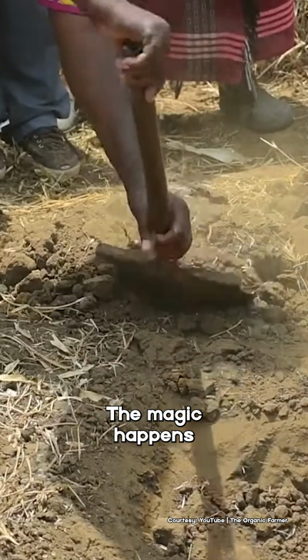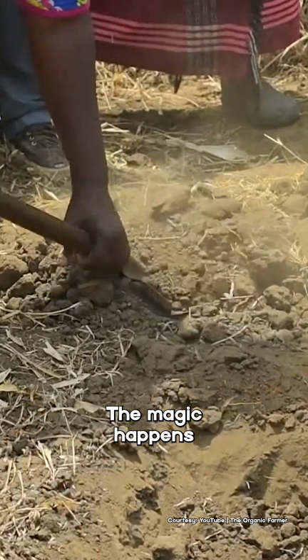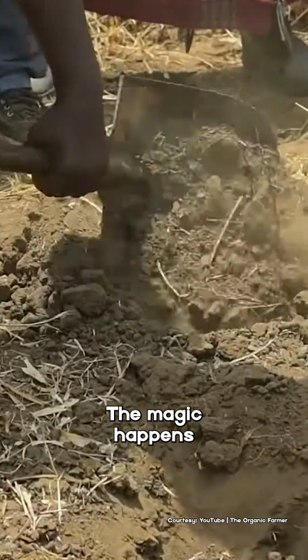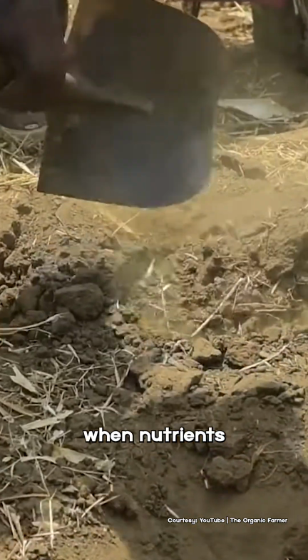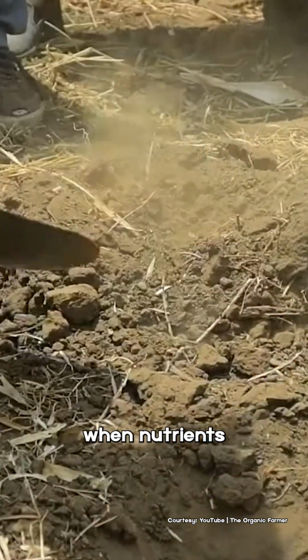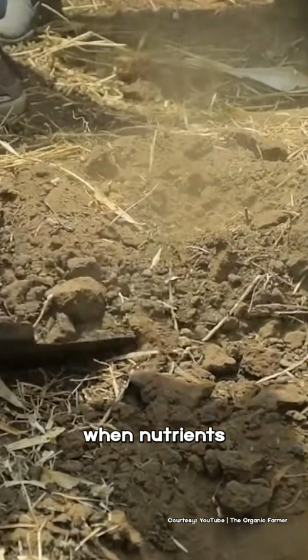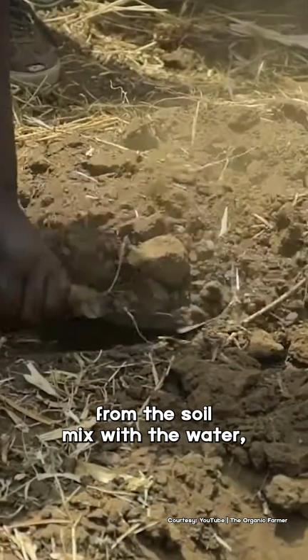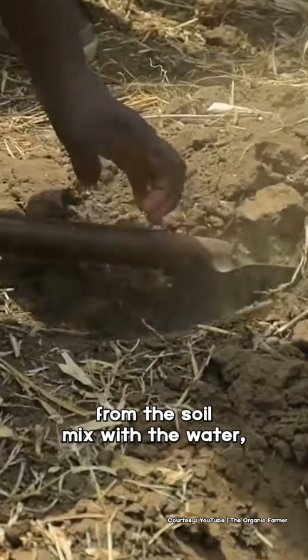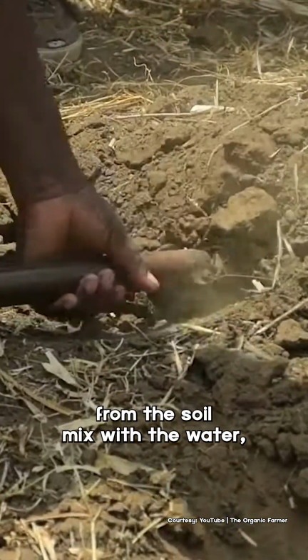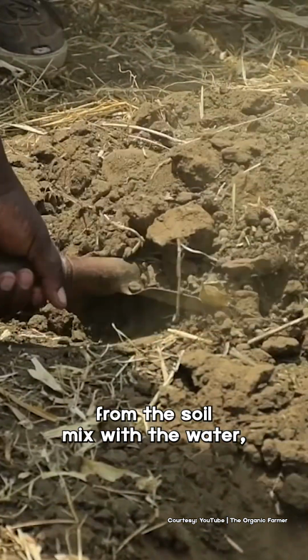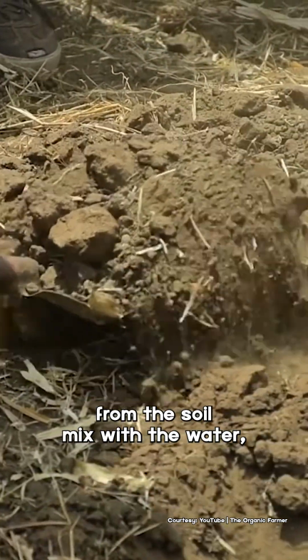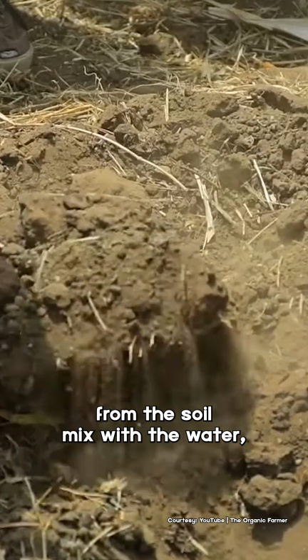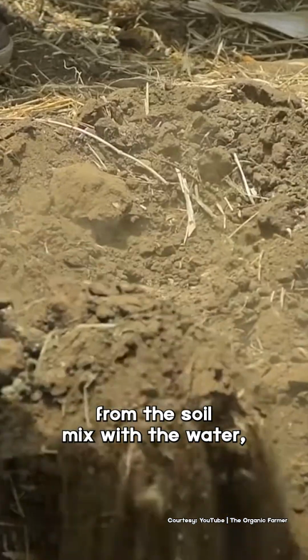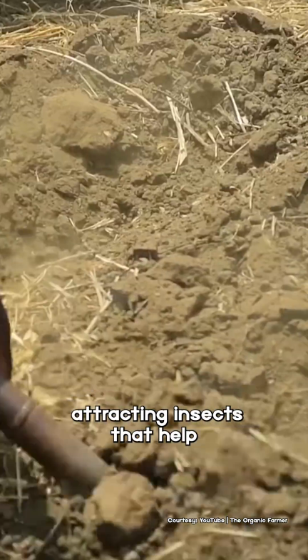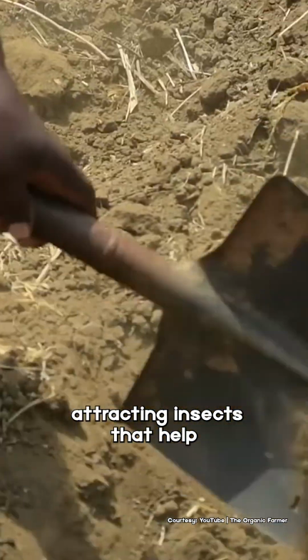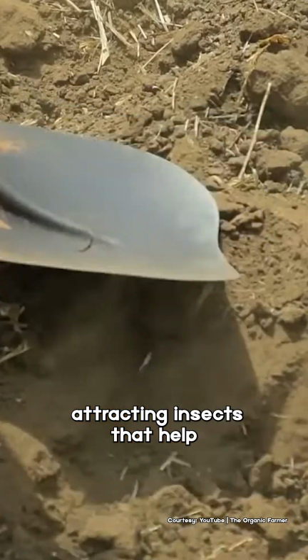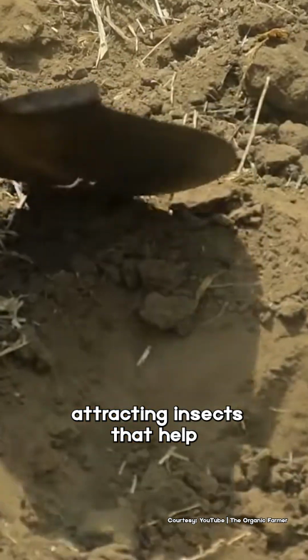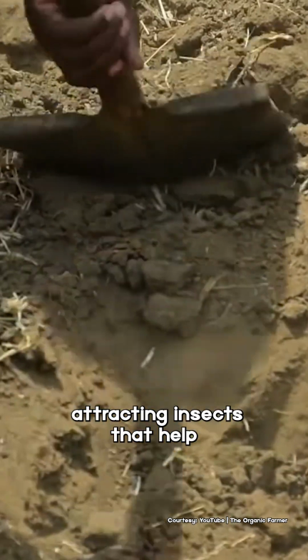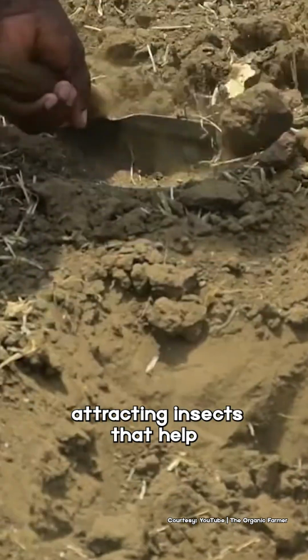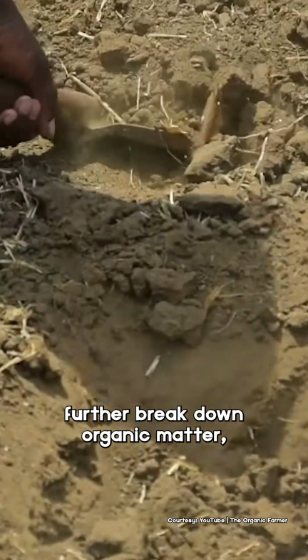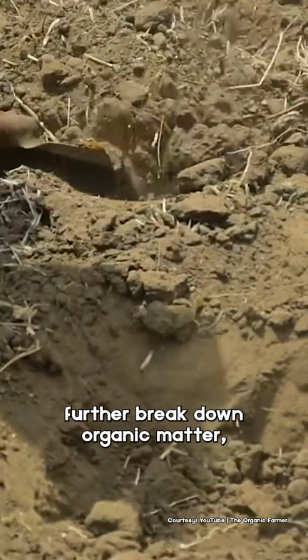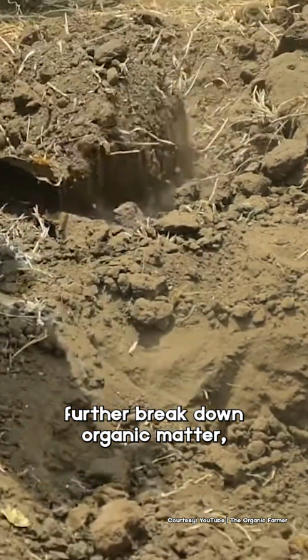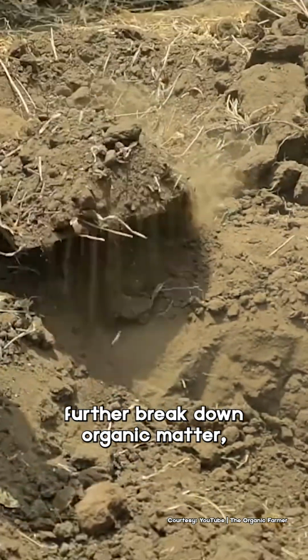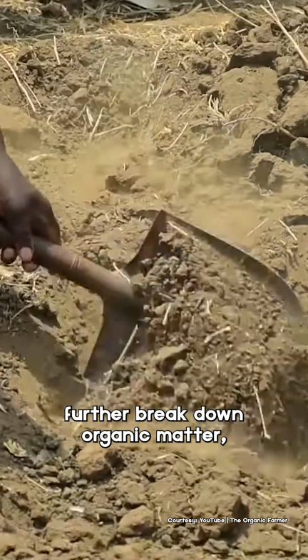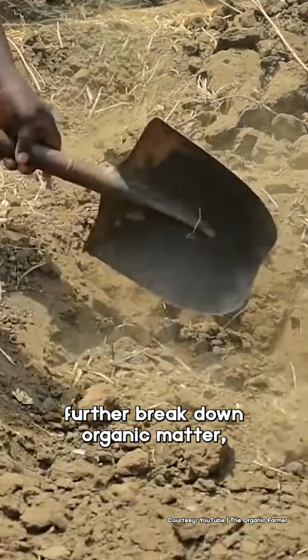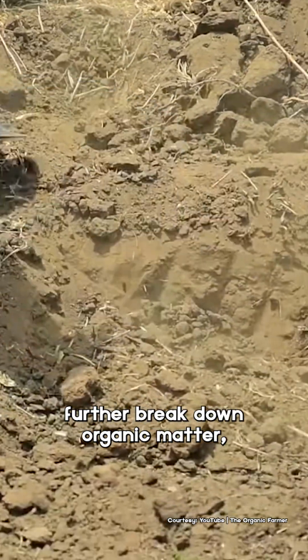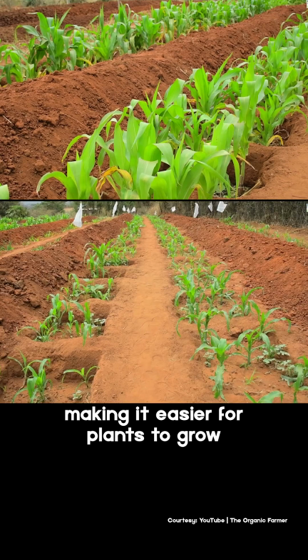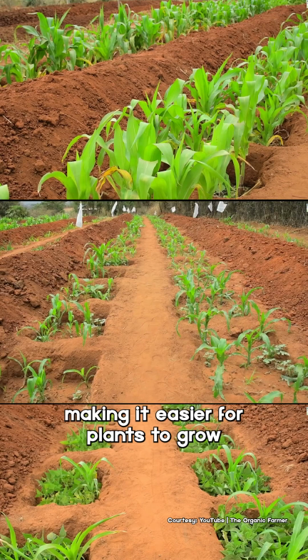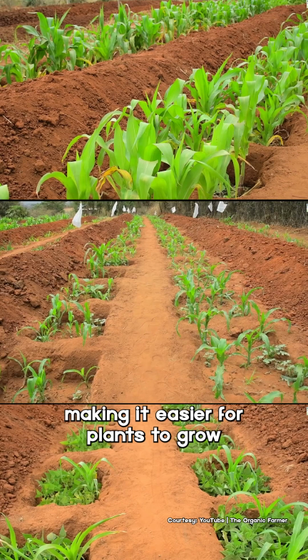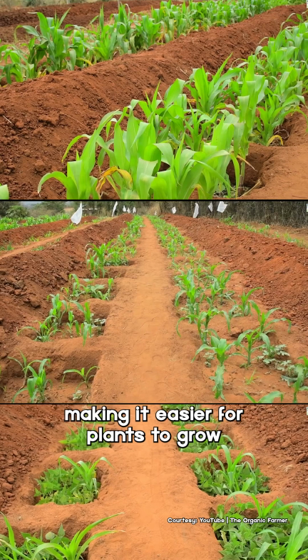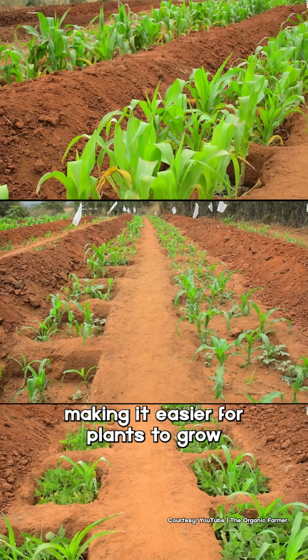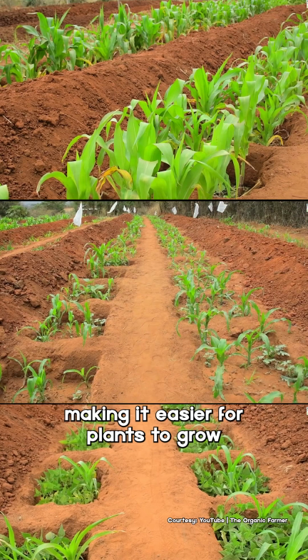The magic happens when nutrients from the soil mix with the water, attracting insects that help further break down organic matter, making it easier for the plants to grow.